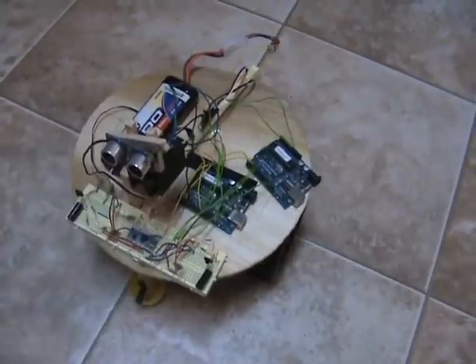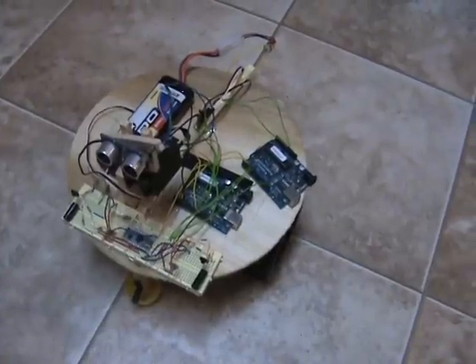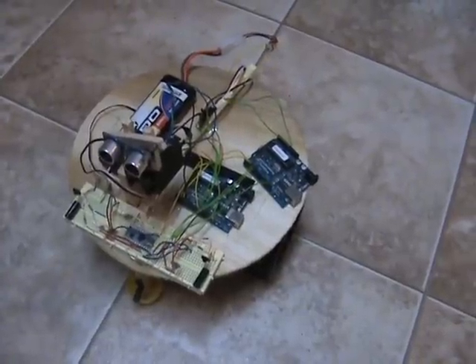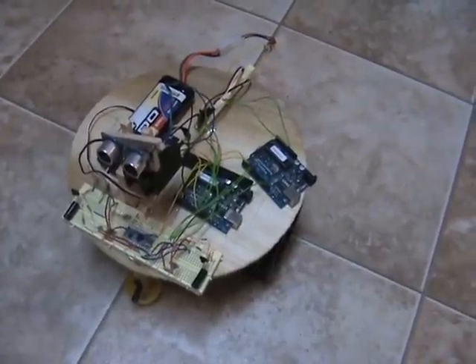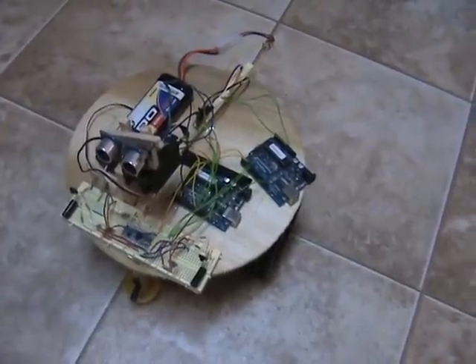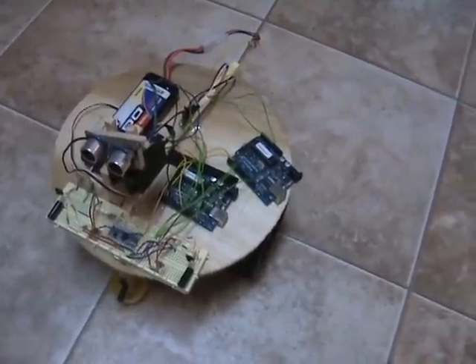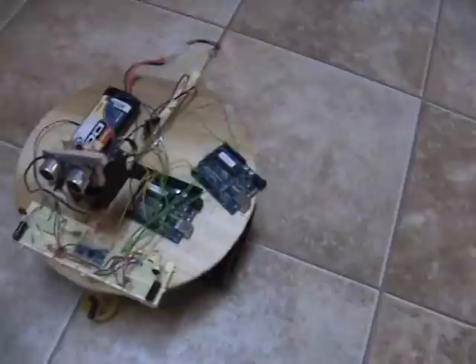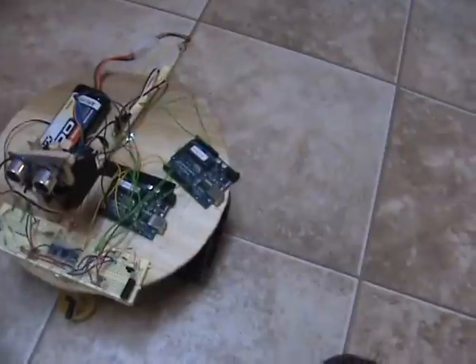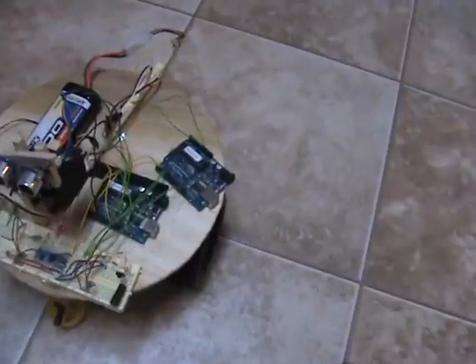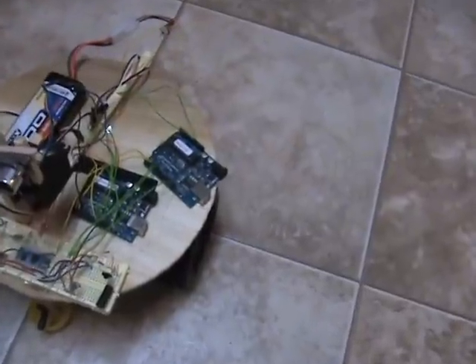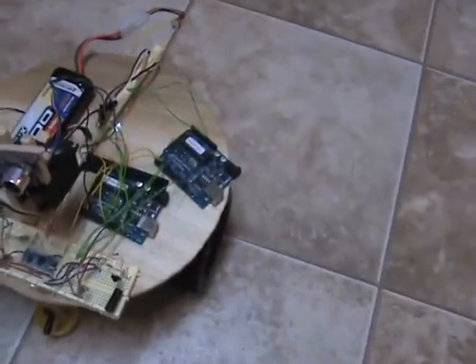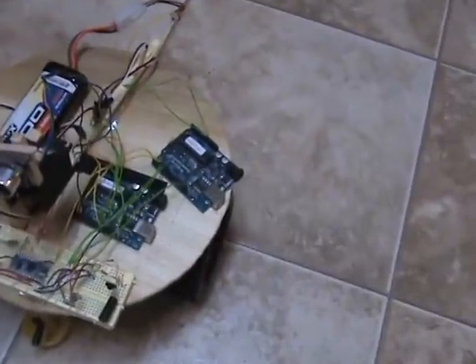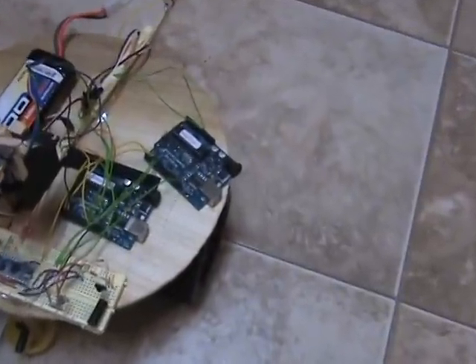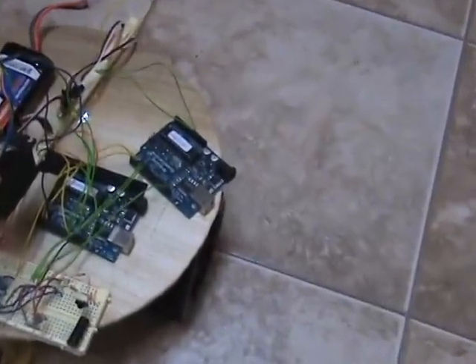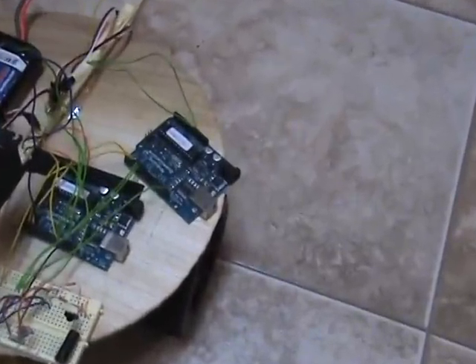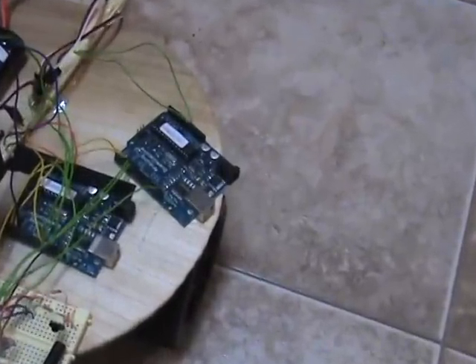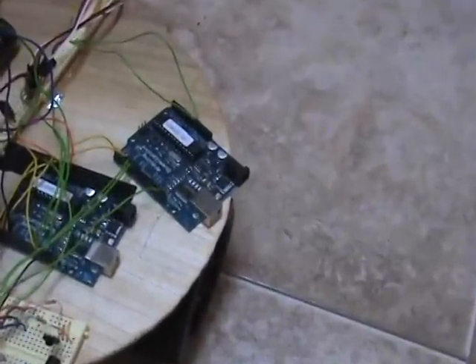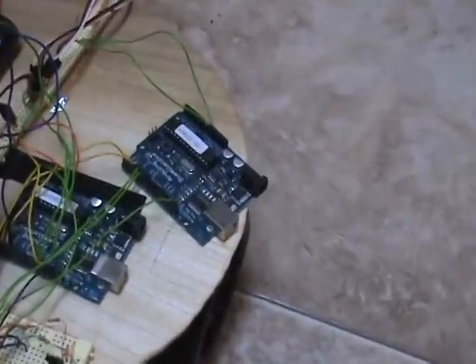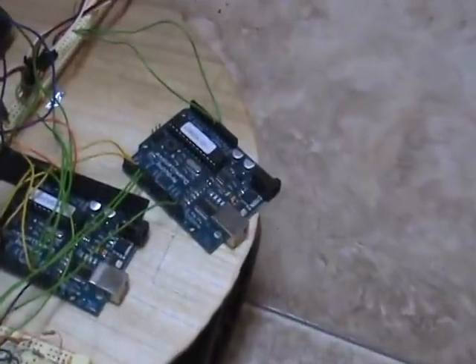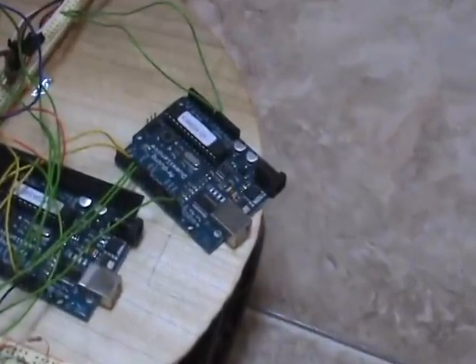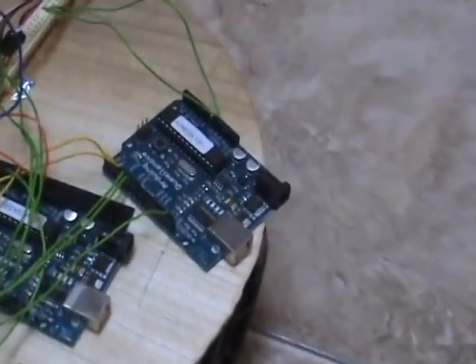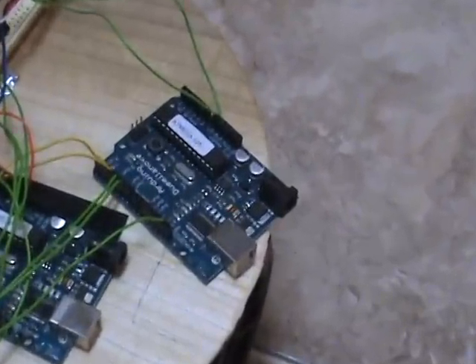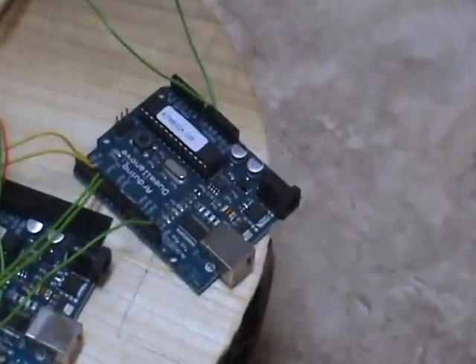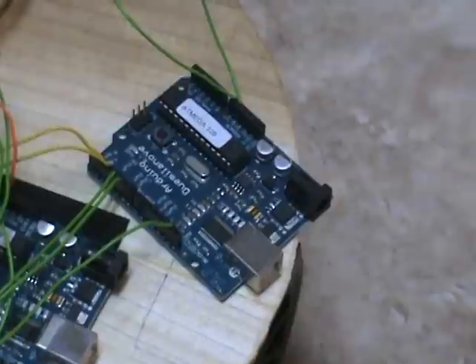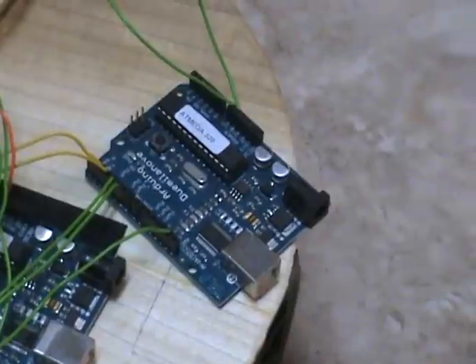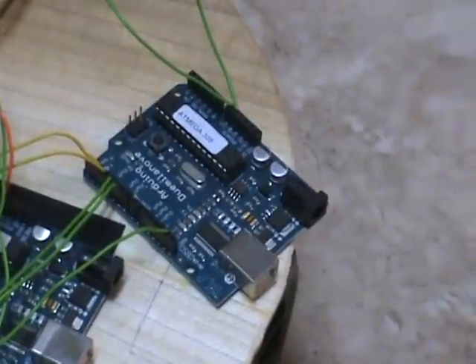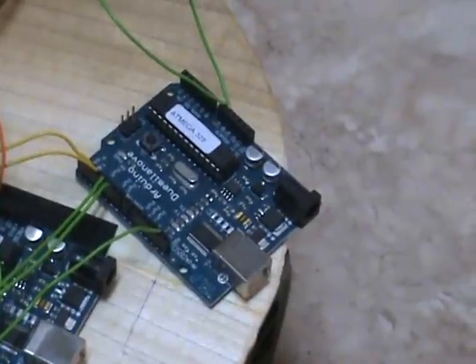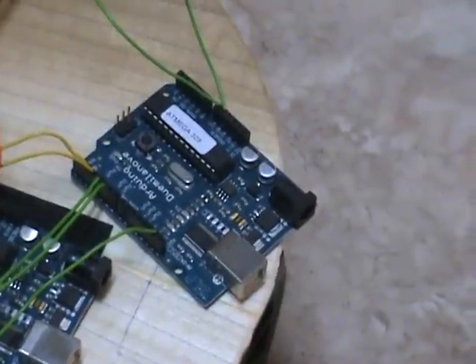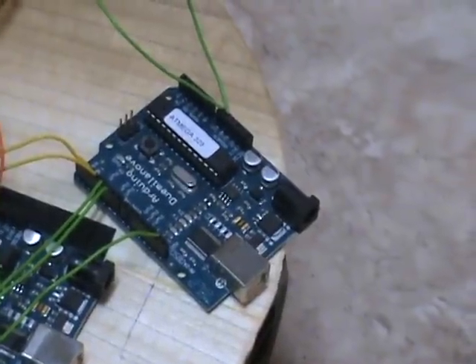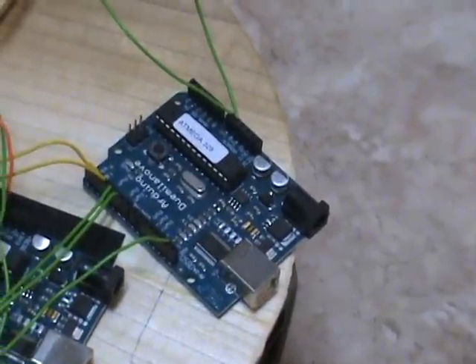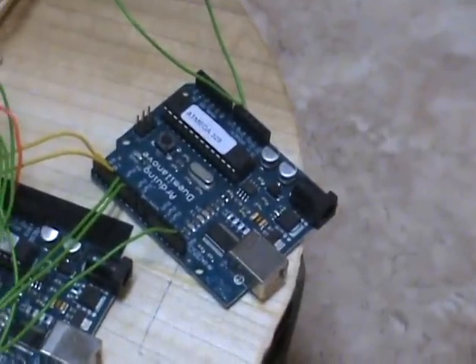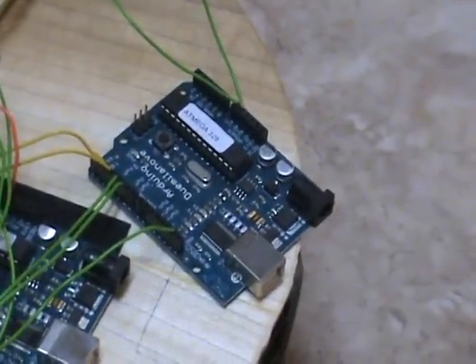This robot's got three microcontrollers. The first one is the mission computer — it's the deciding brain of the entire system, providing overall control of all the sensors and operation.